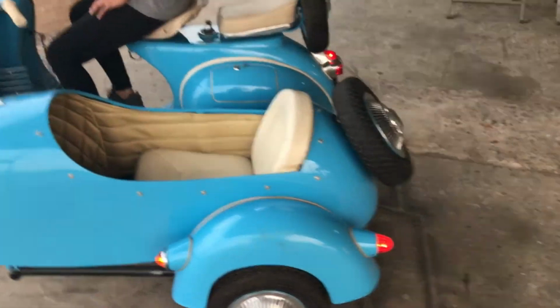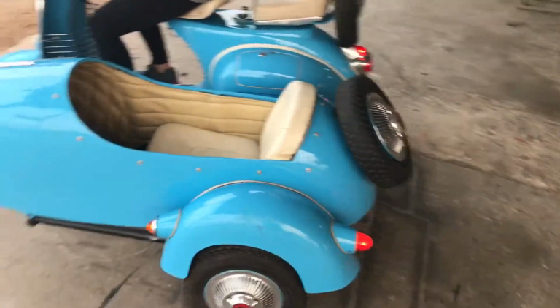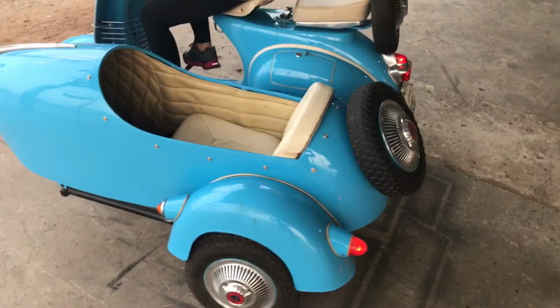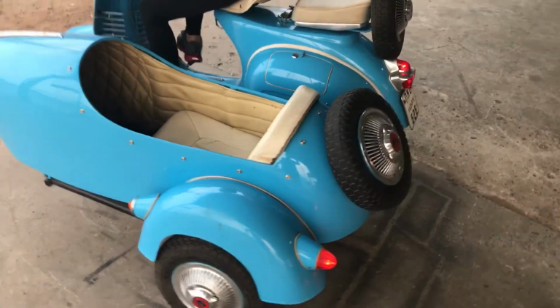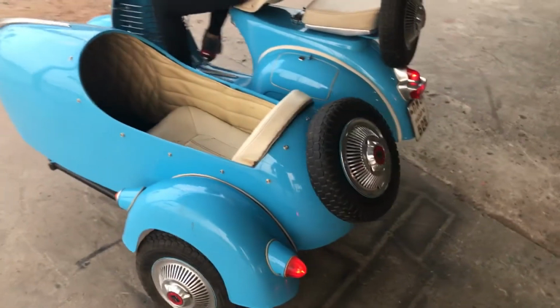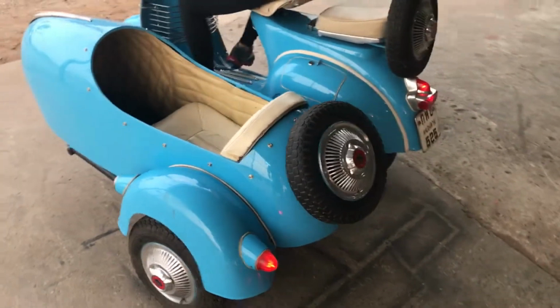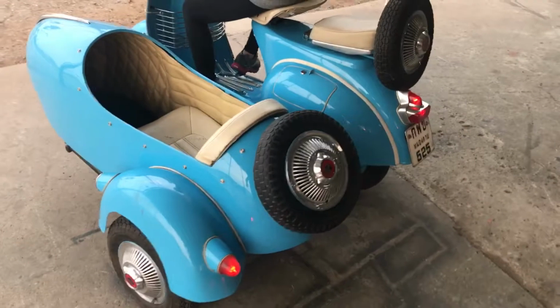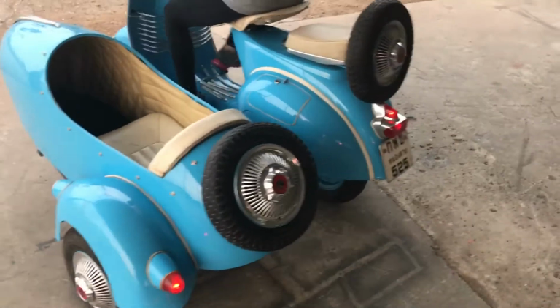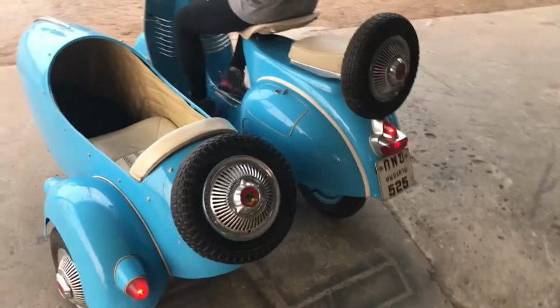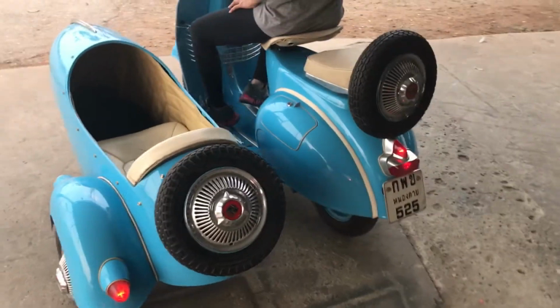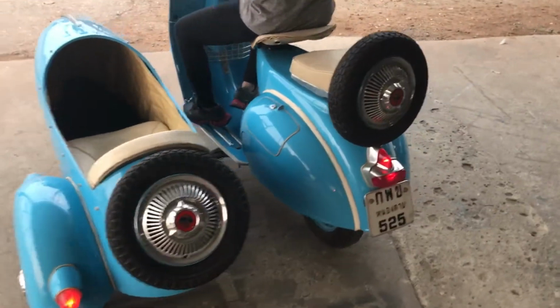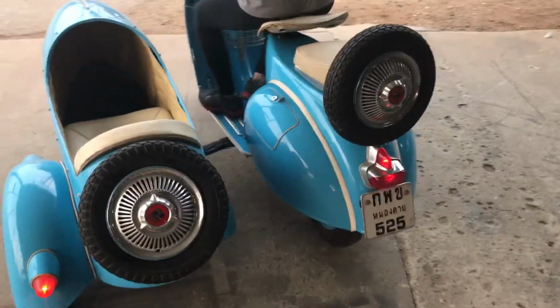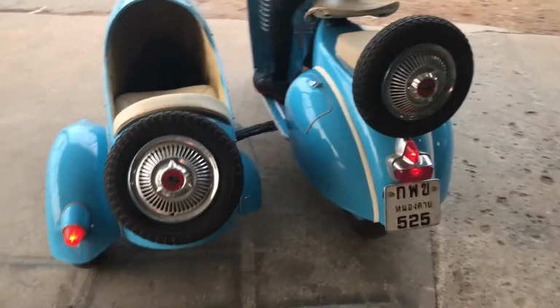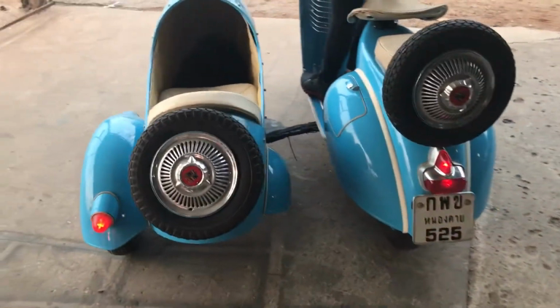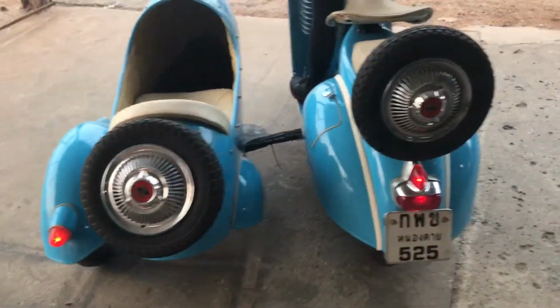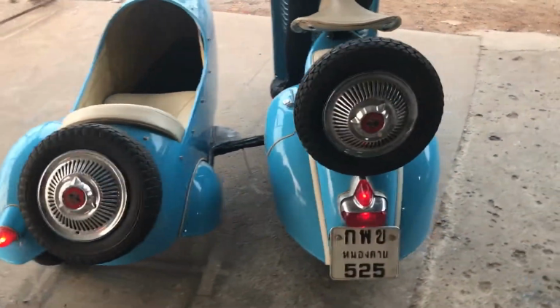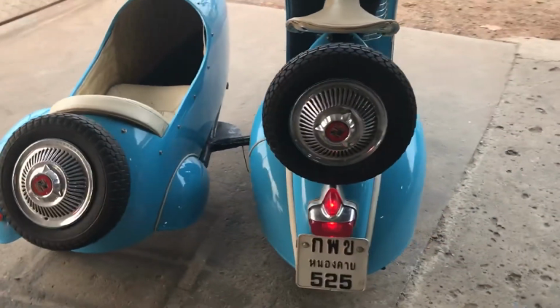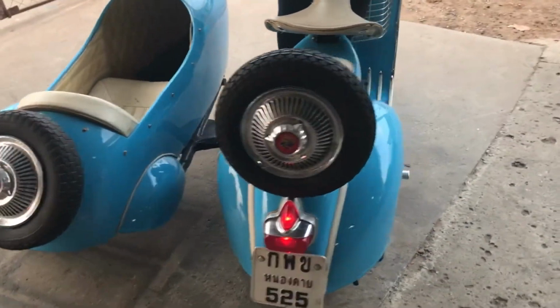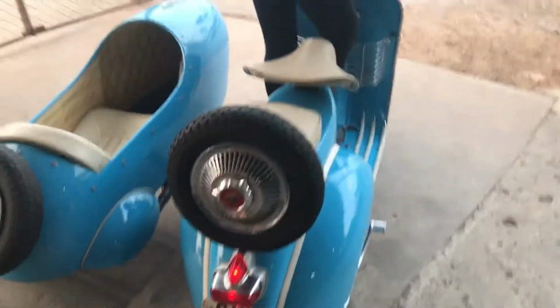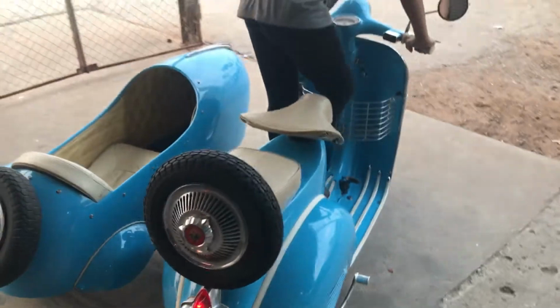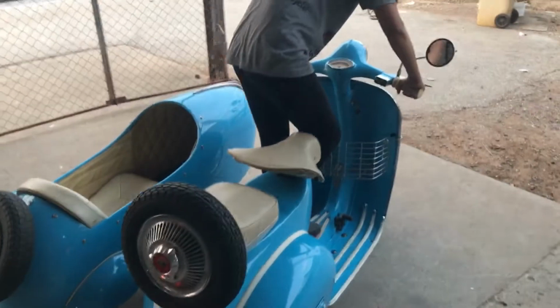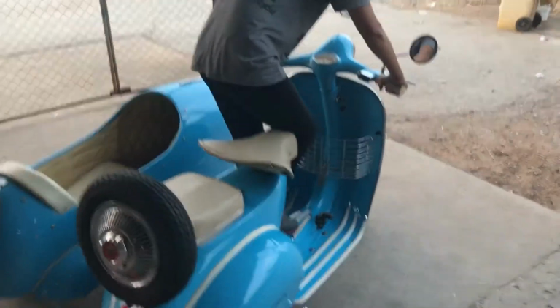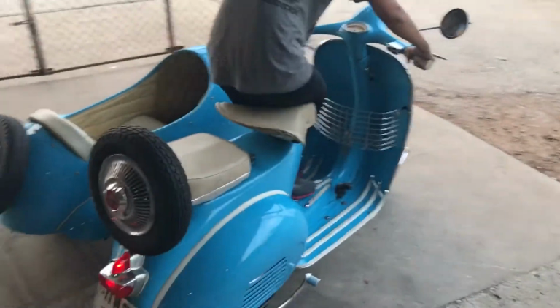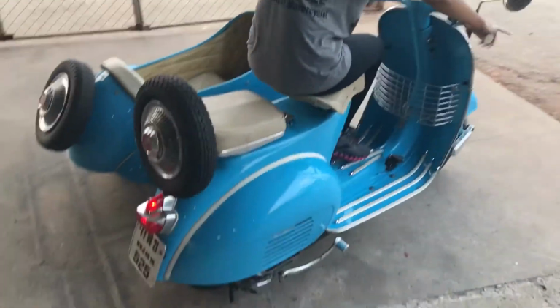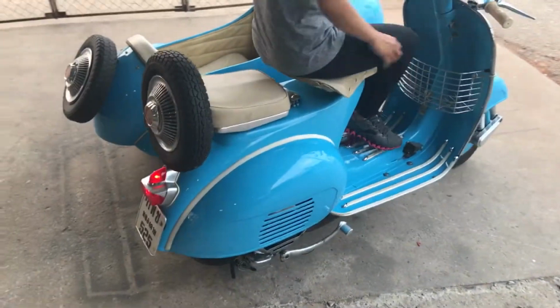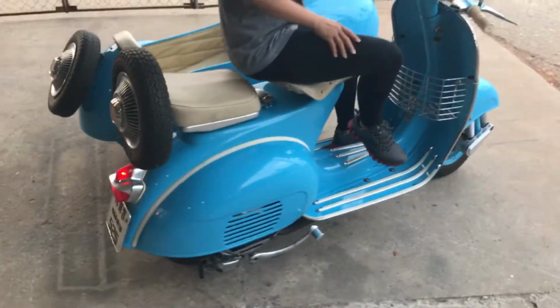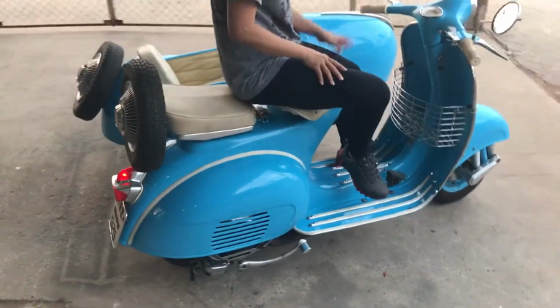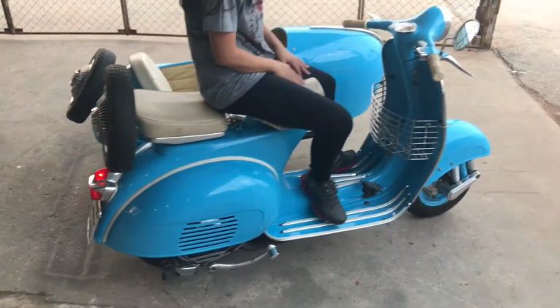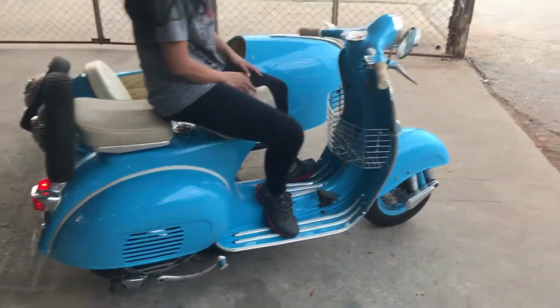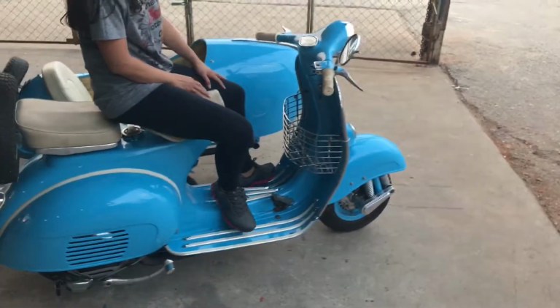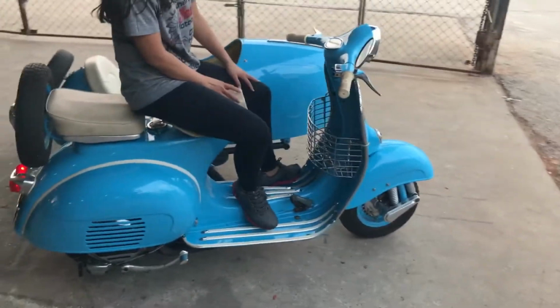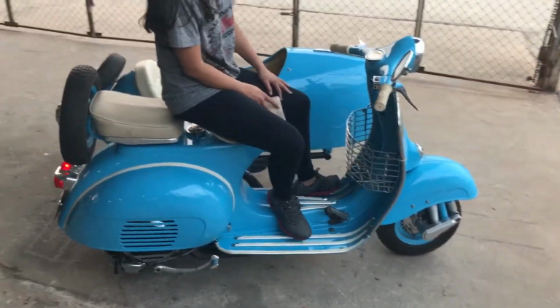How many cc? 125 cc. Nice restored rig. My engine got modified so it was pretty fast.